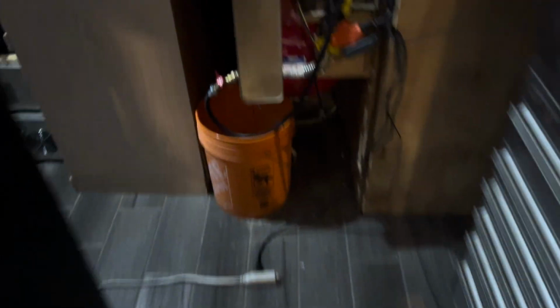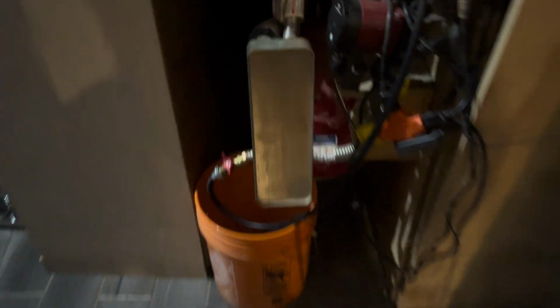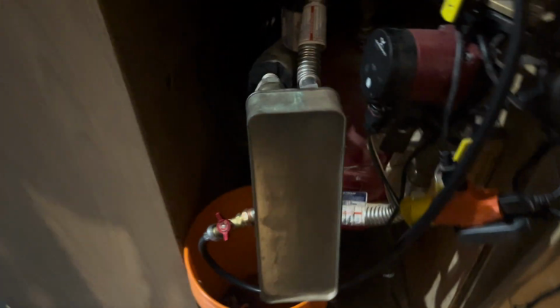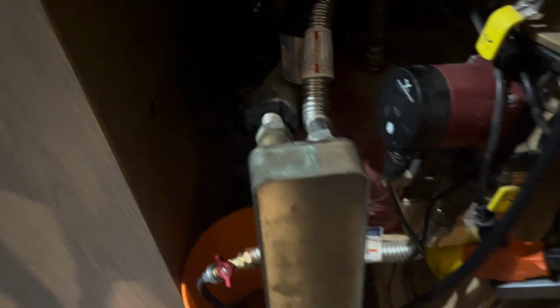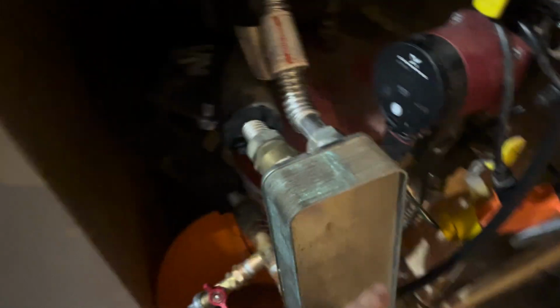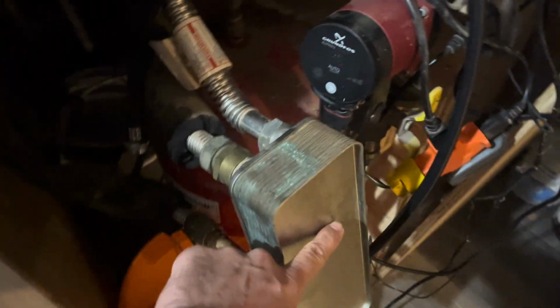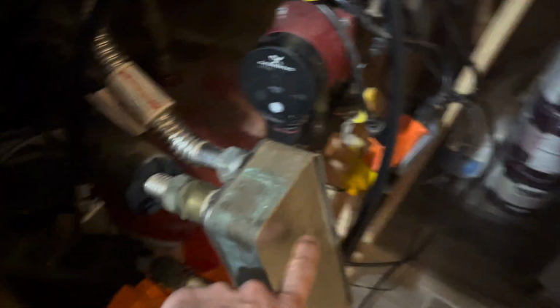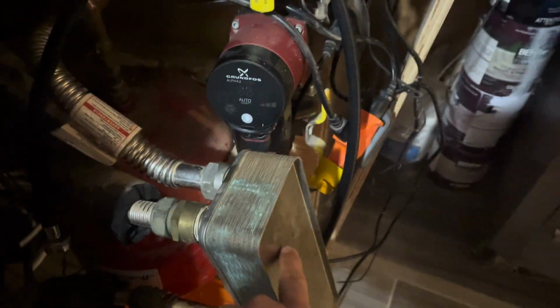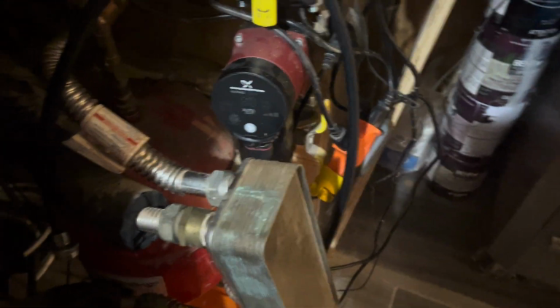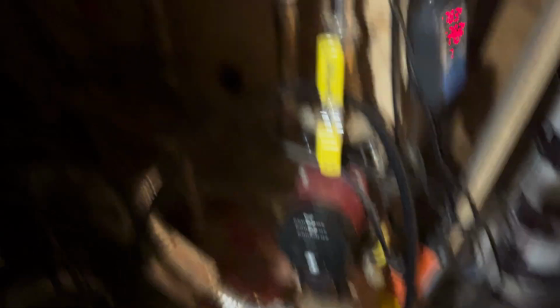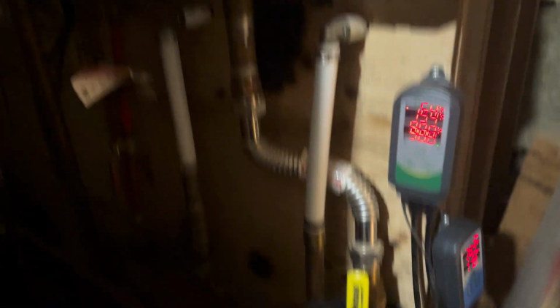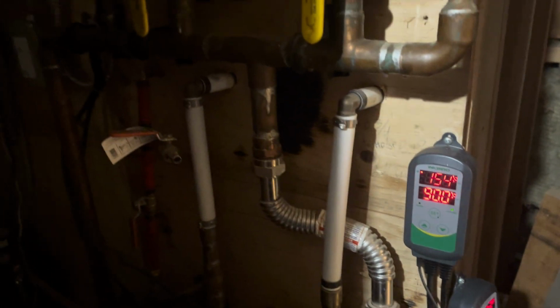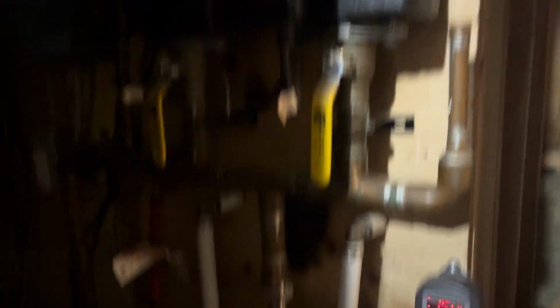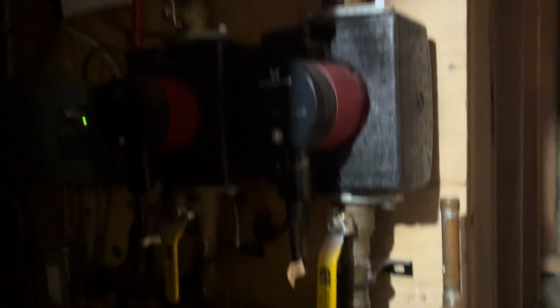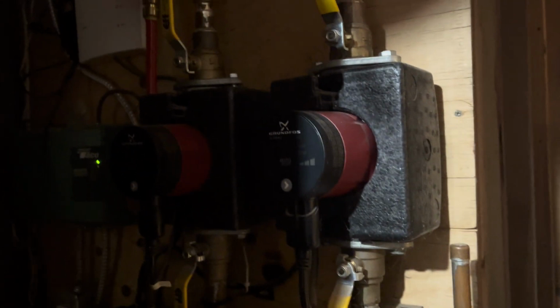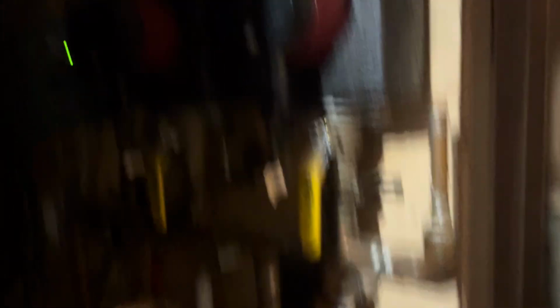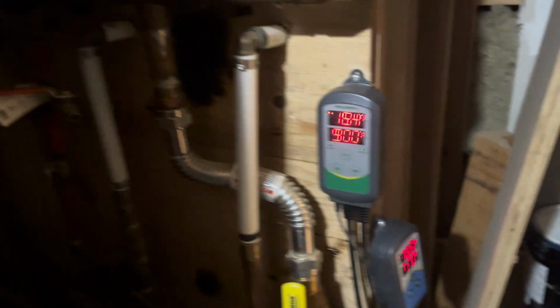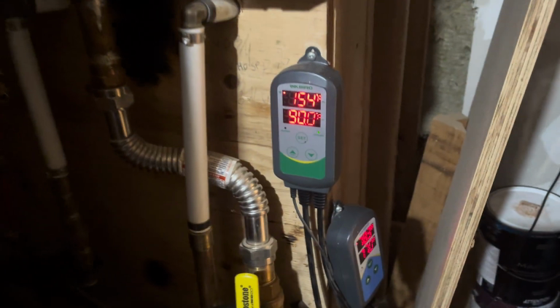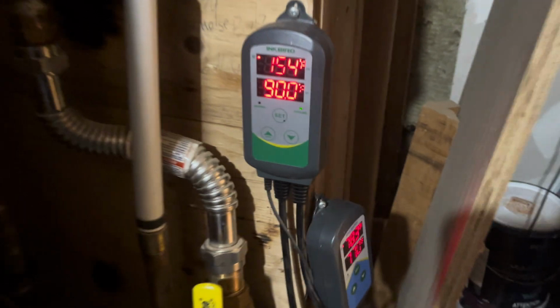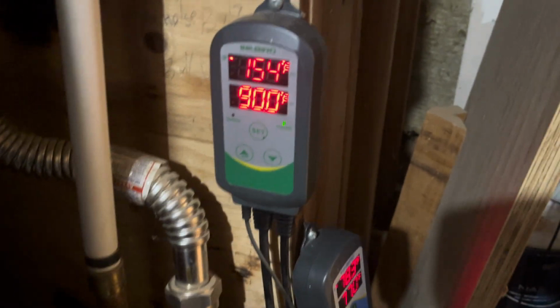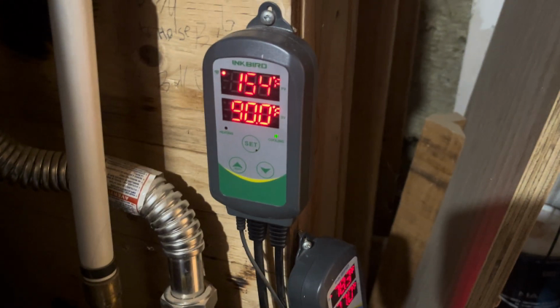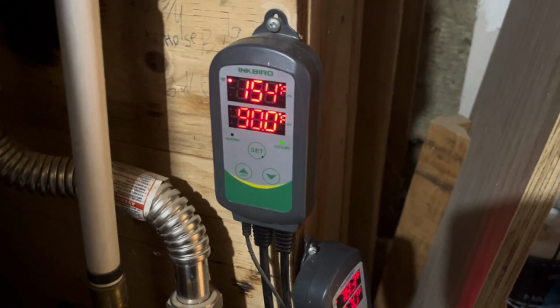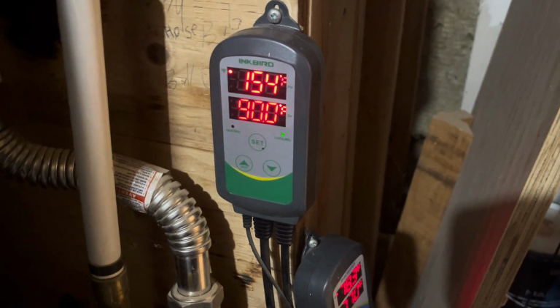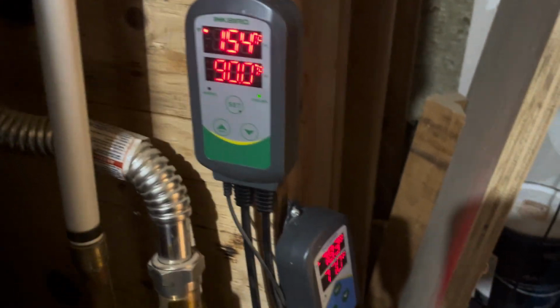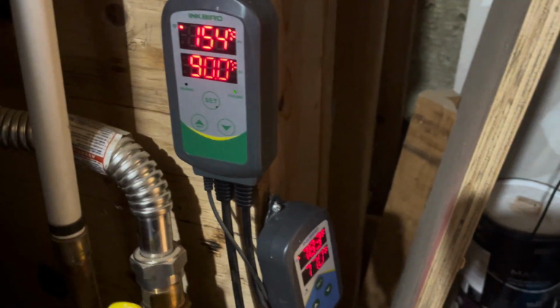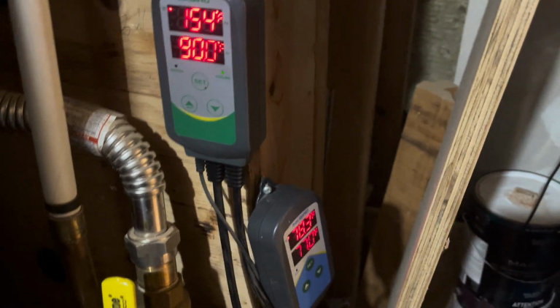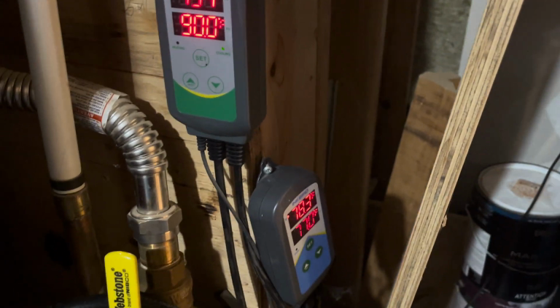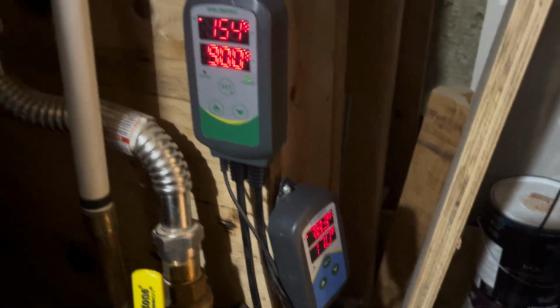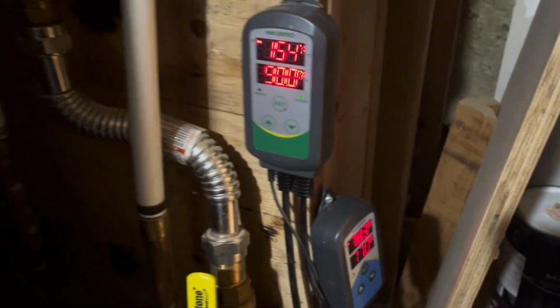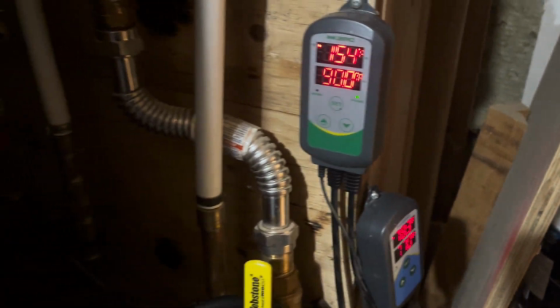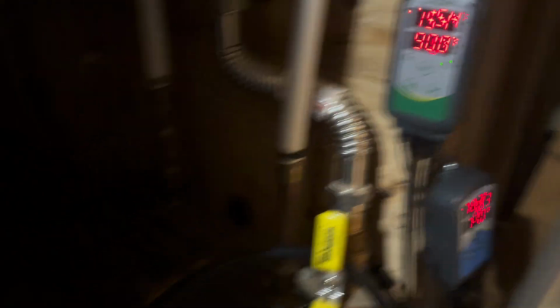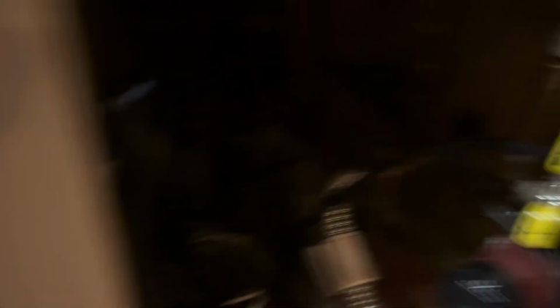This is where the boiler heat enters the house — that's the heat exchanger. It goes to all the in-floor heat, super efficient. I'm just running it with Inkbird differential temperature controllers with Wi-Fi, so you can control everything when I'm not home.